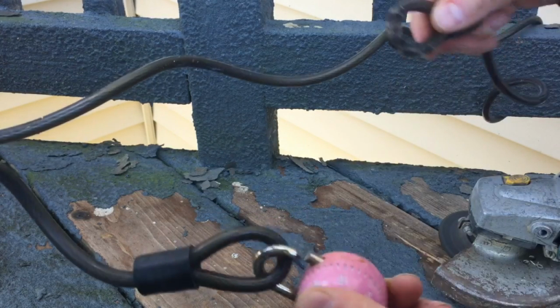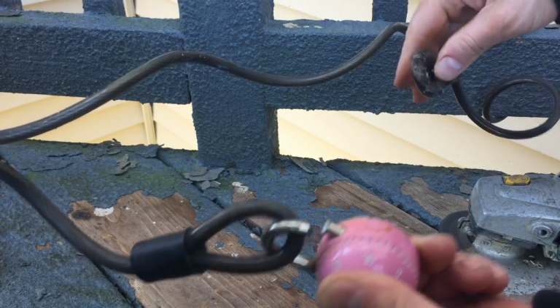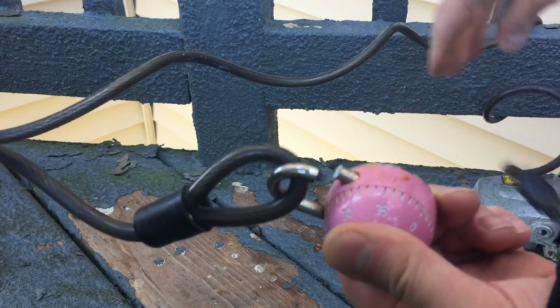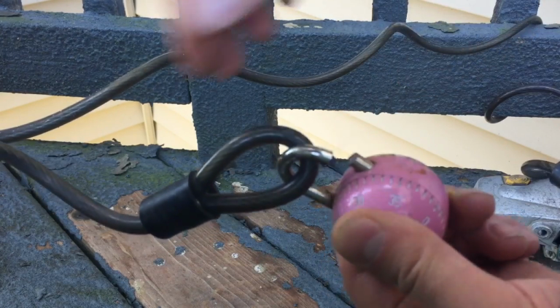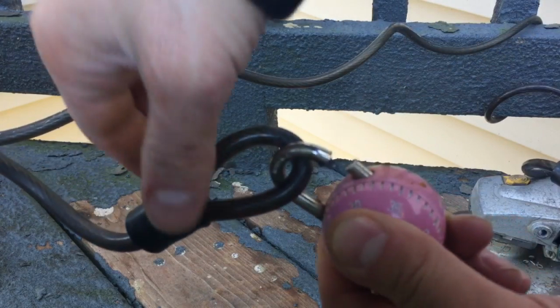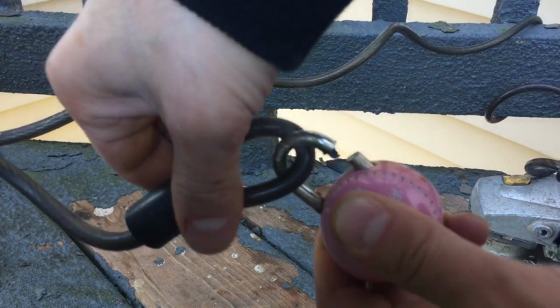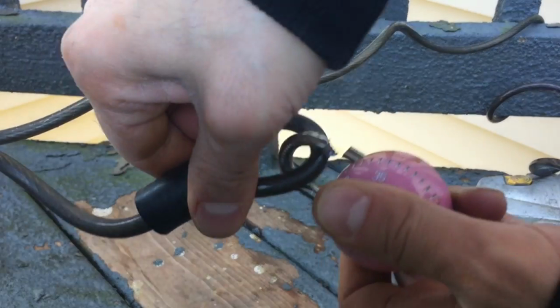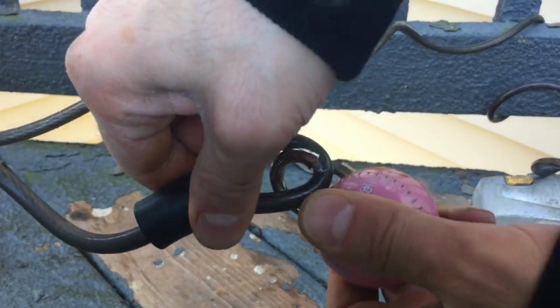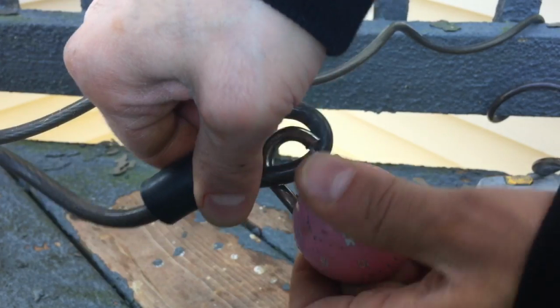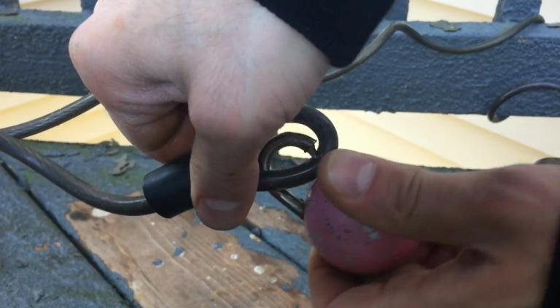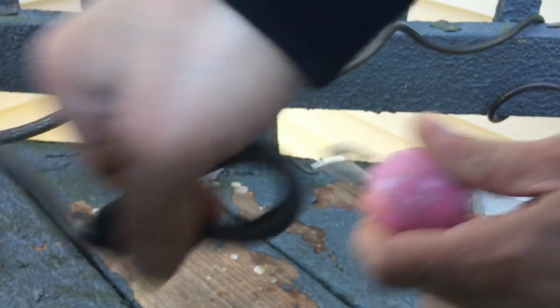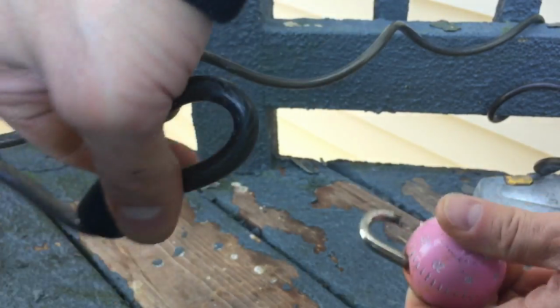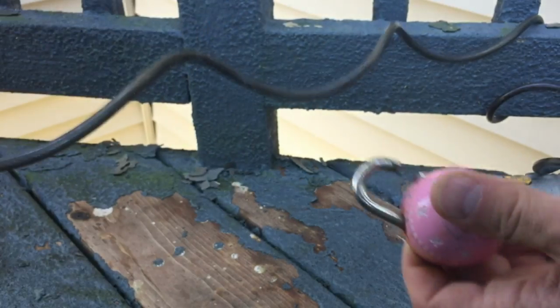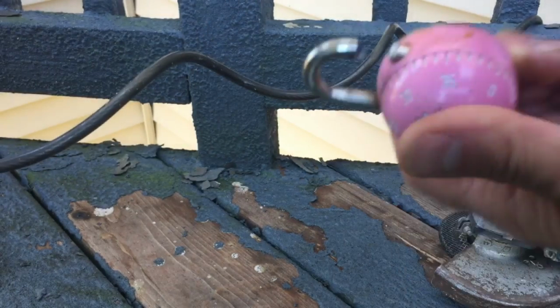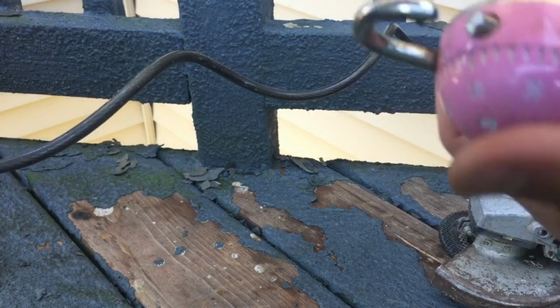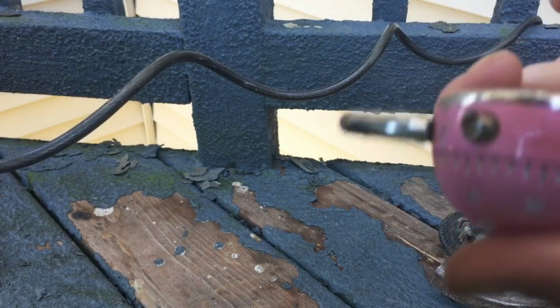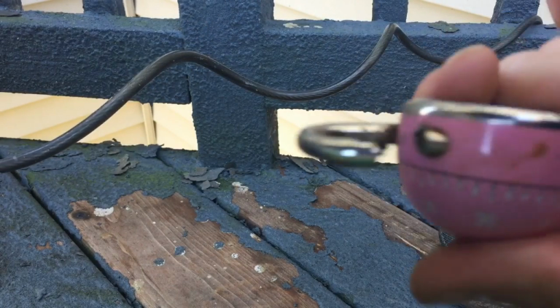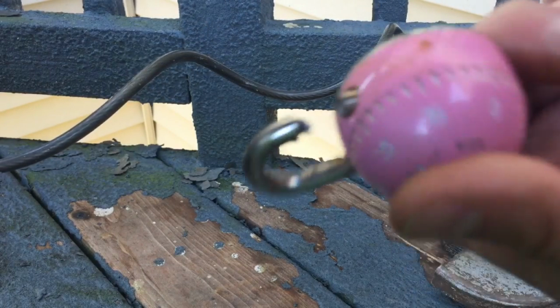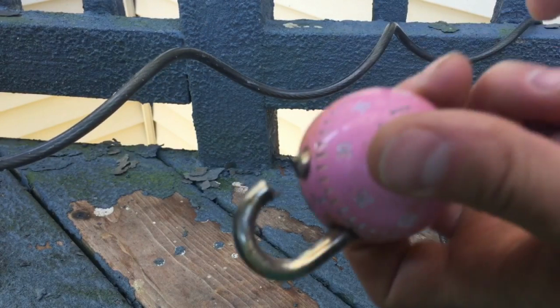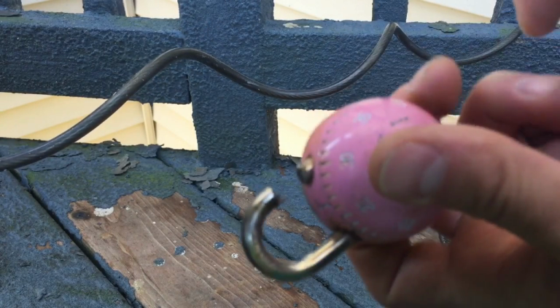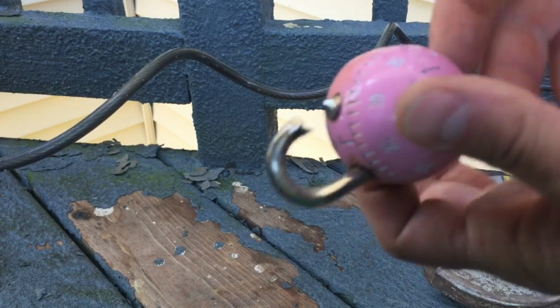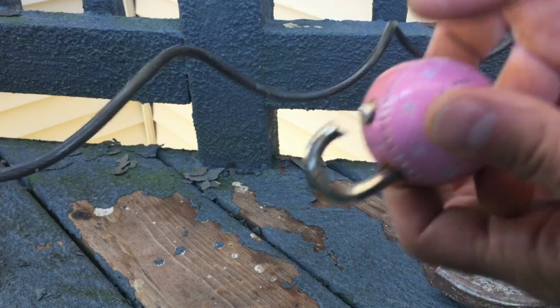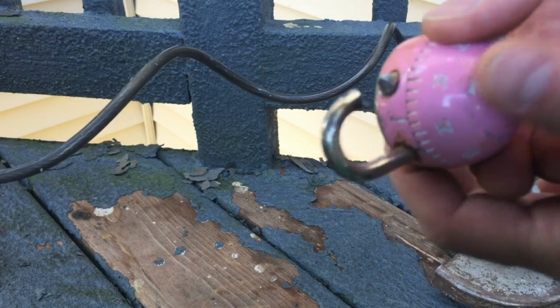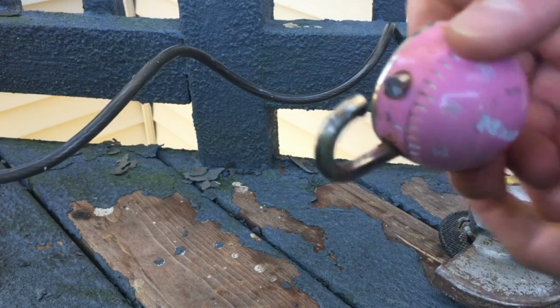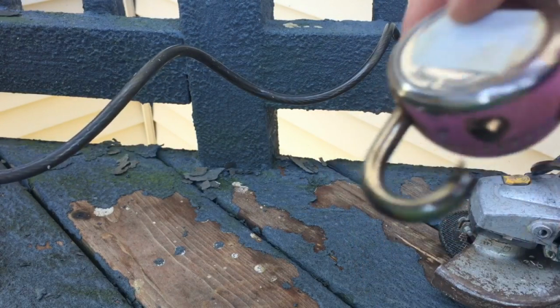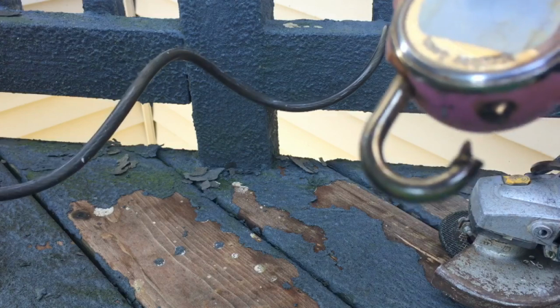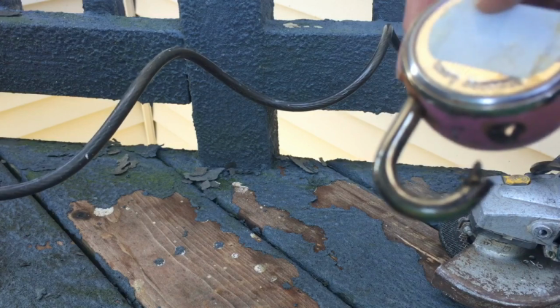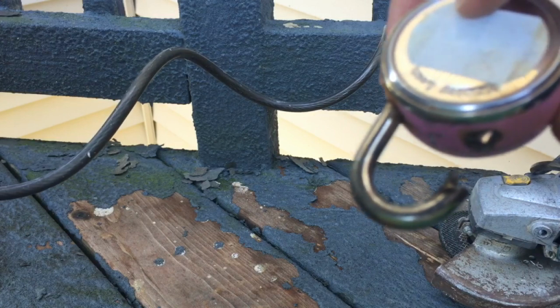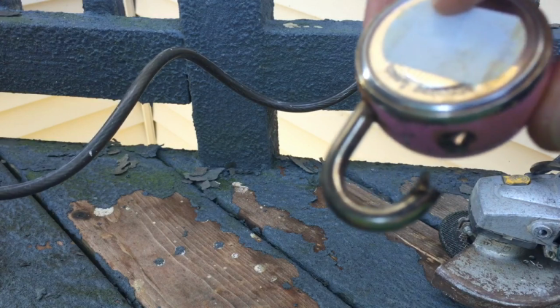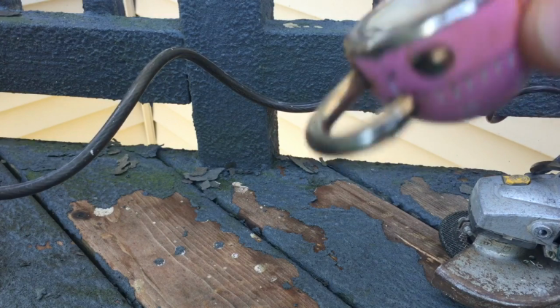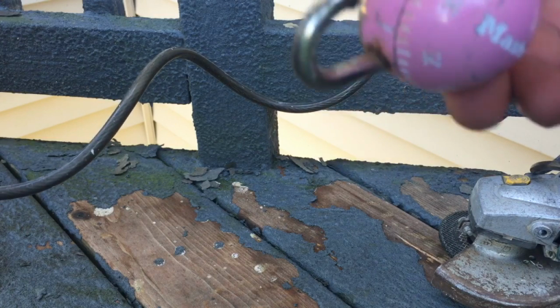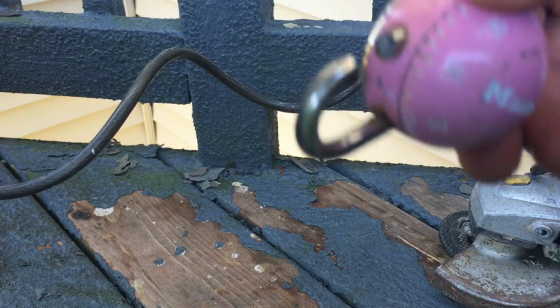There you go. There's your master lock without the combination. Not what you were expecting? It works.